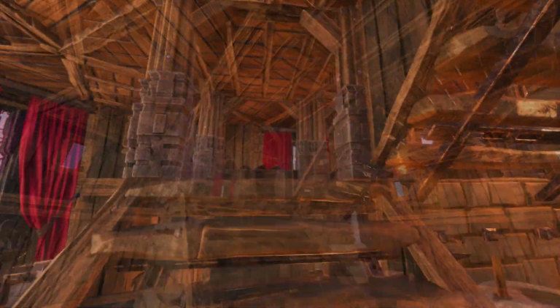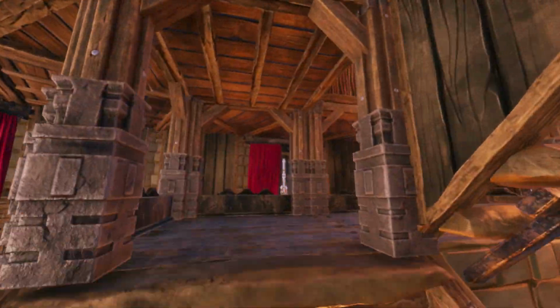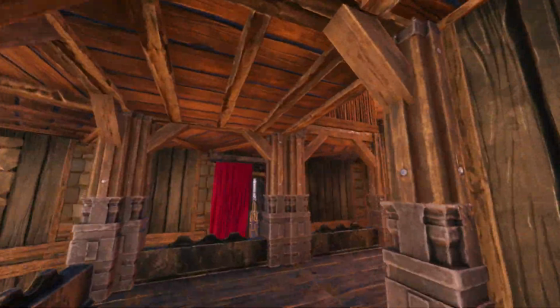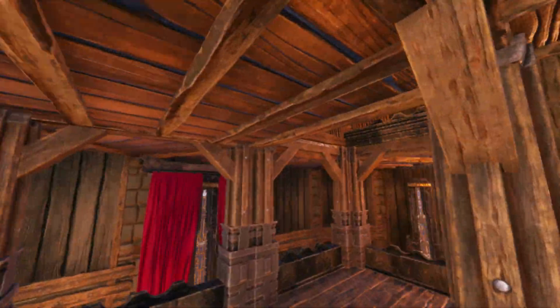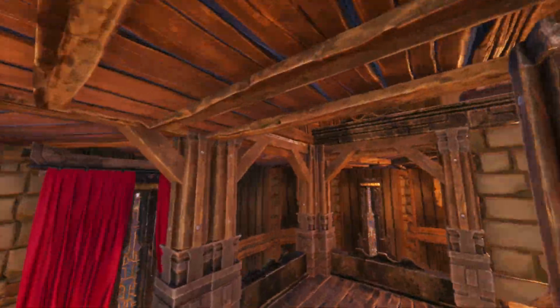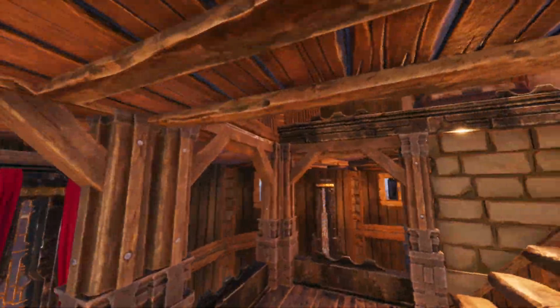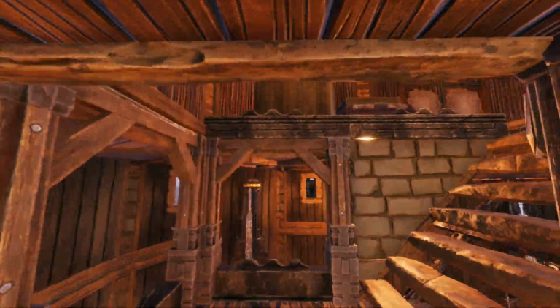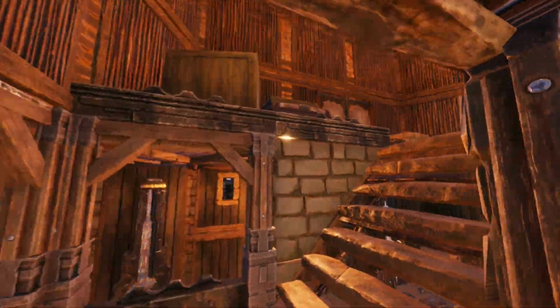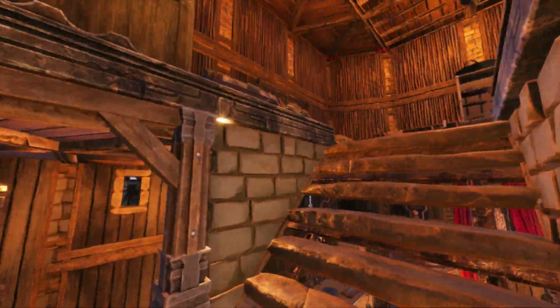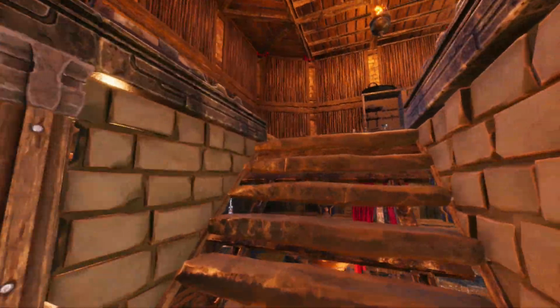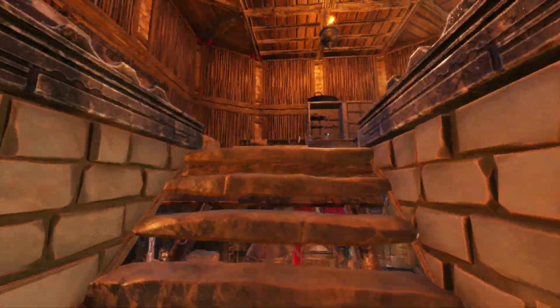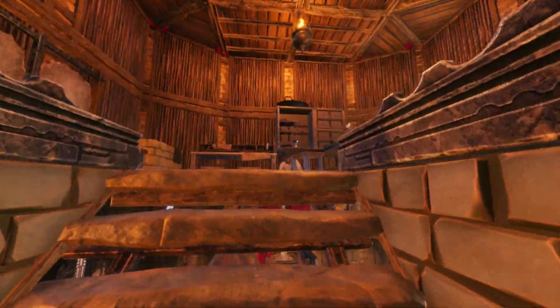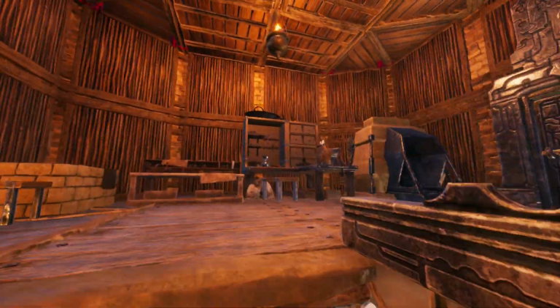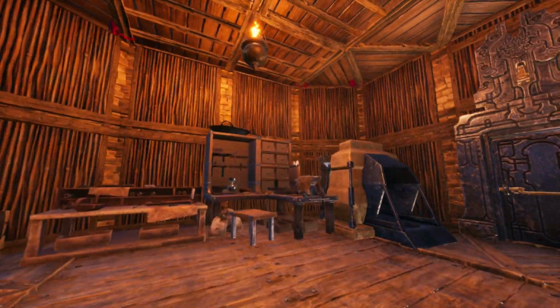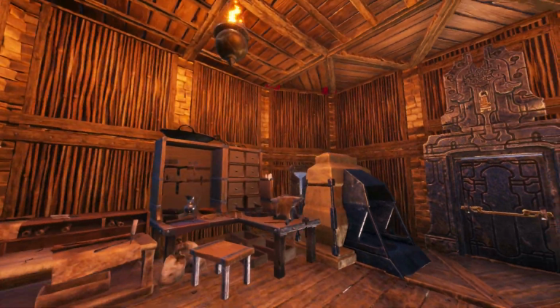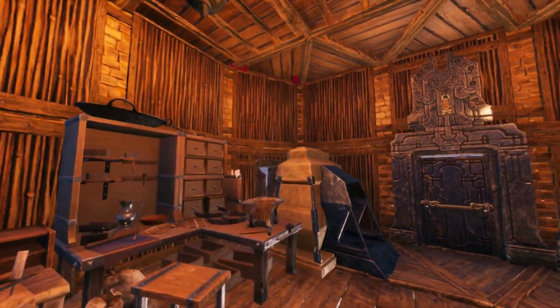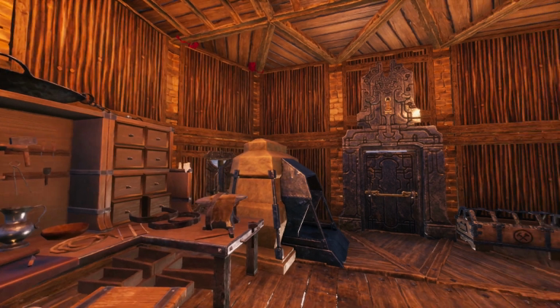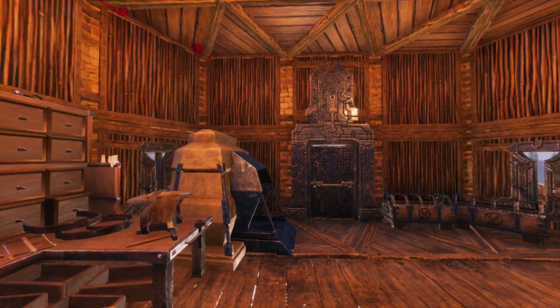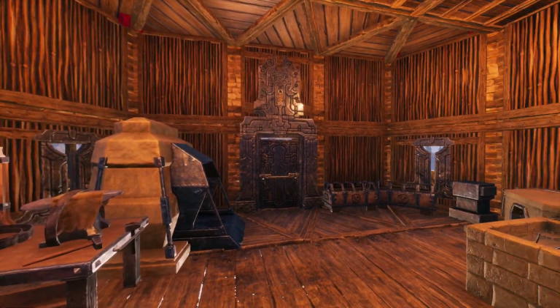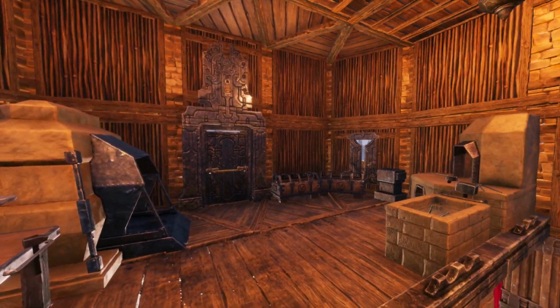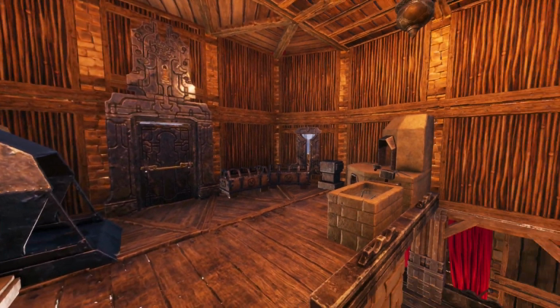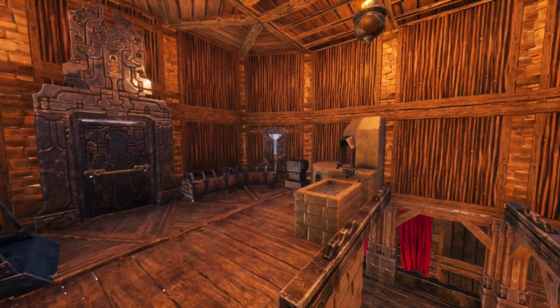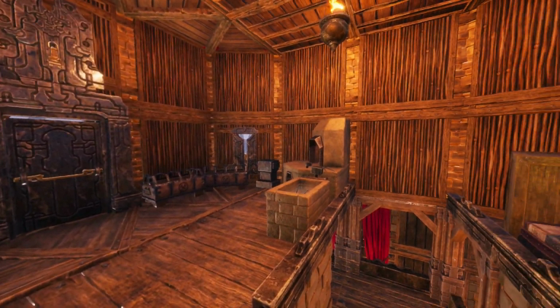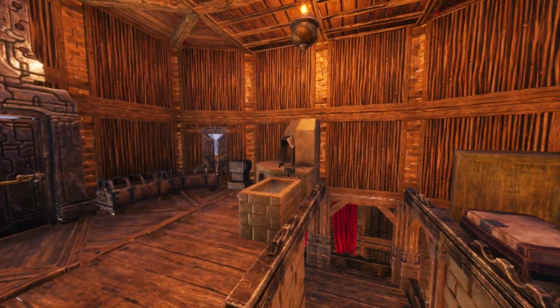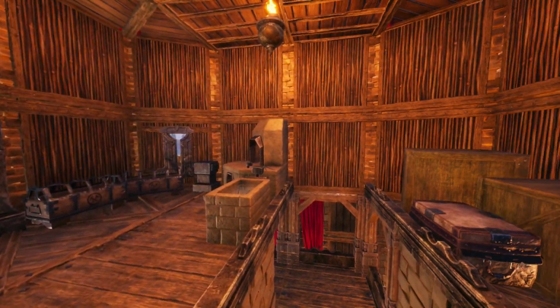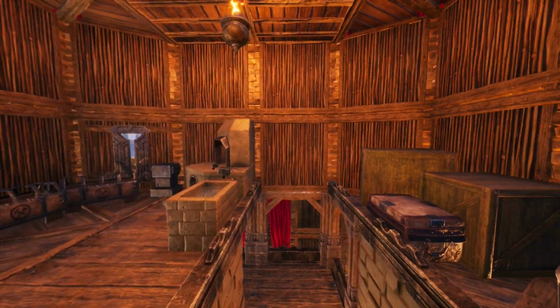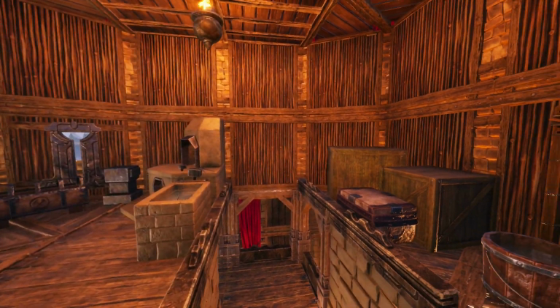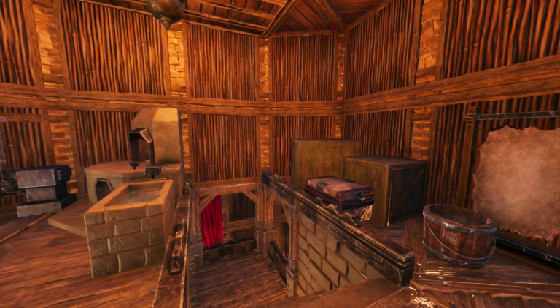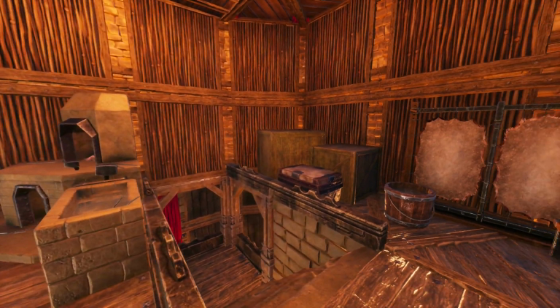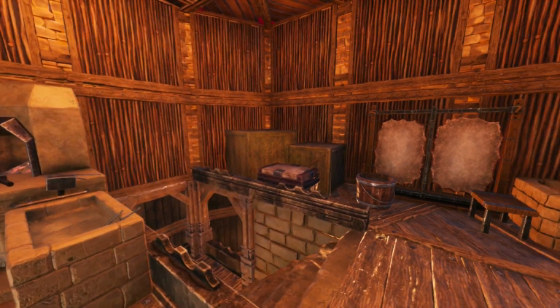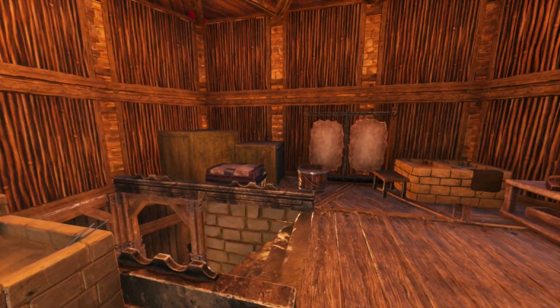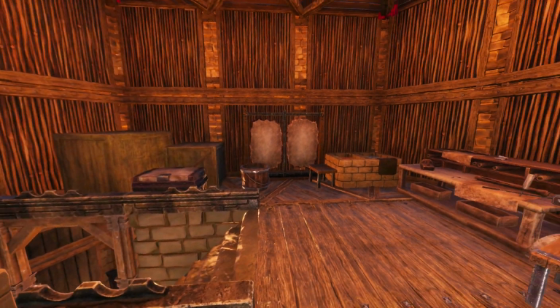On the second floor is a smaller workshop for tanning and smithing. This is a pretty small space, but it works well with the workbenches I chose and doesn't feel too cluttered.